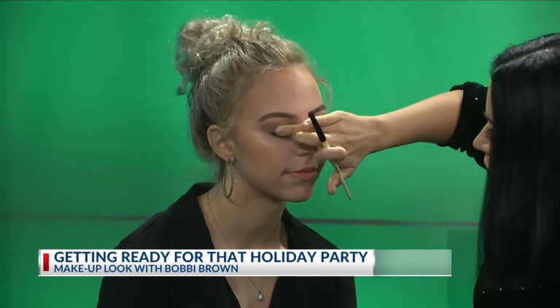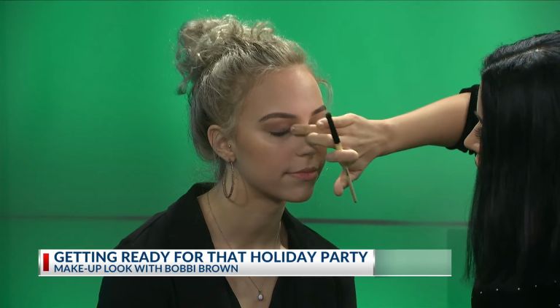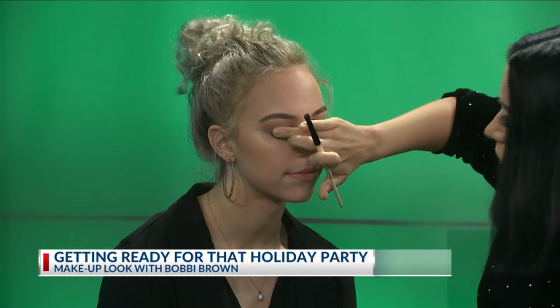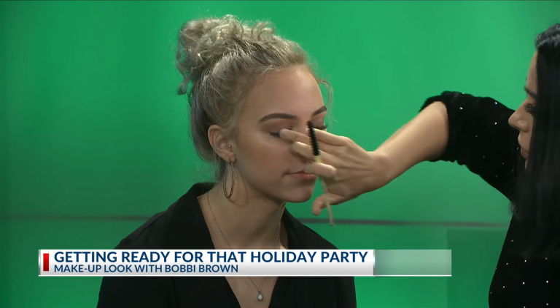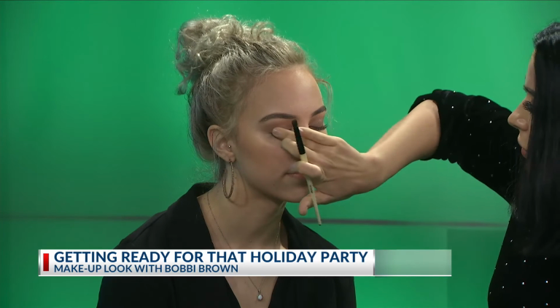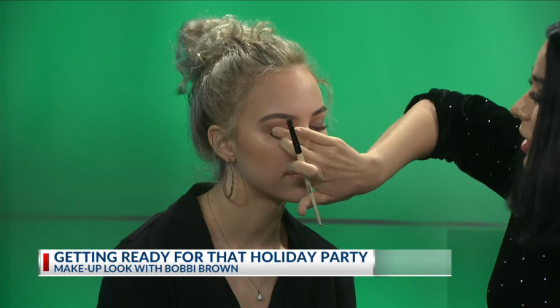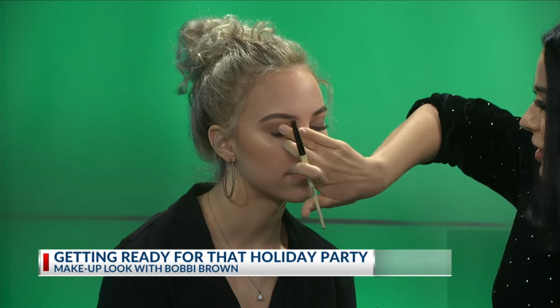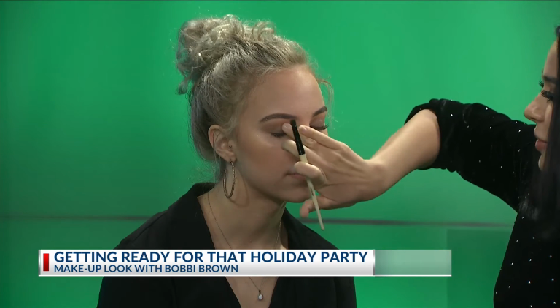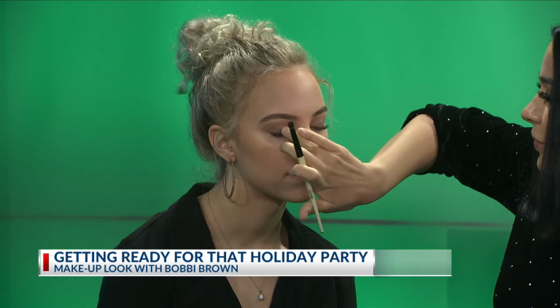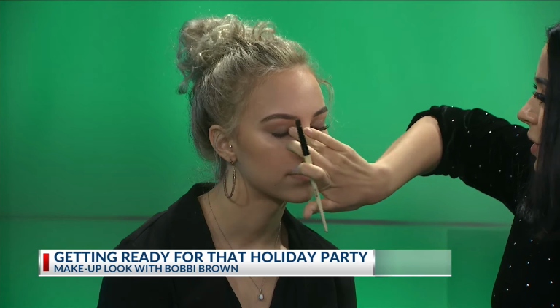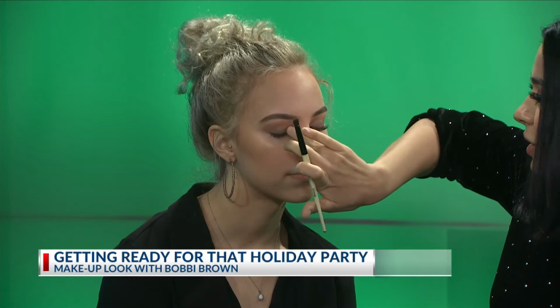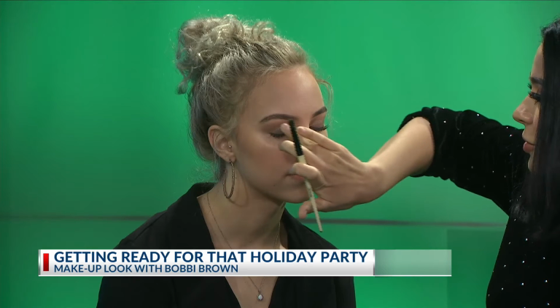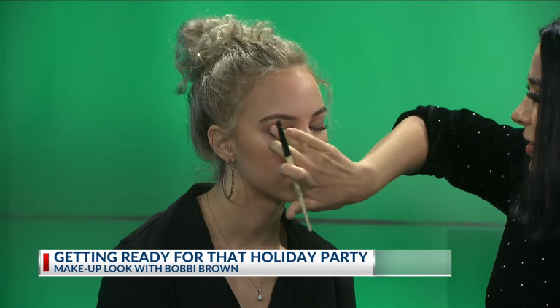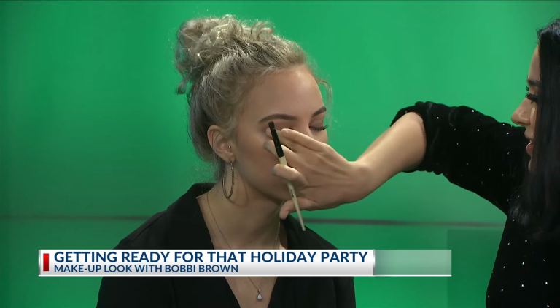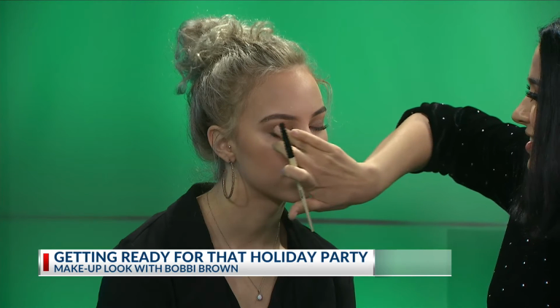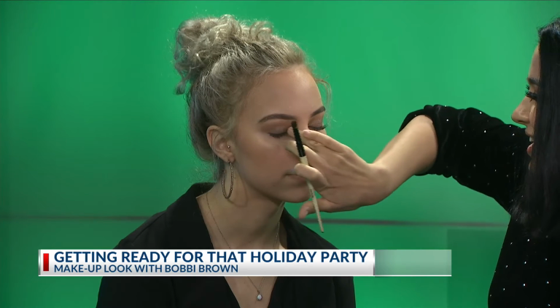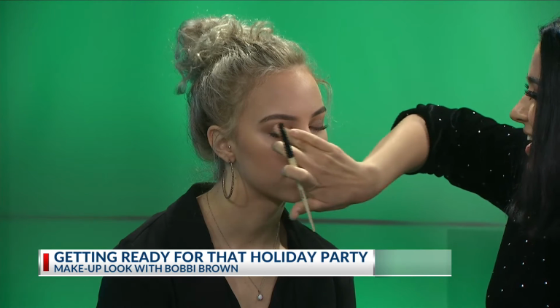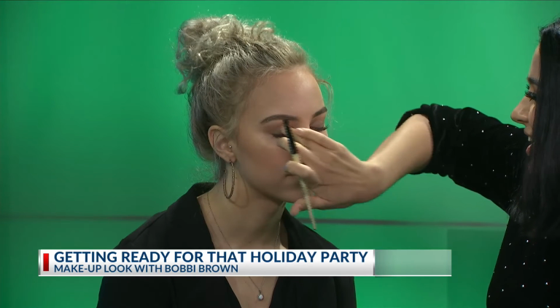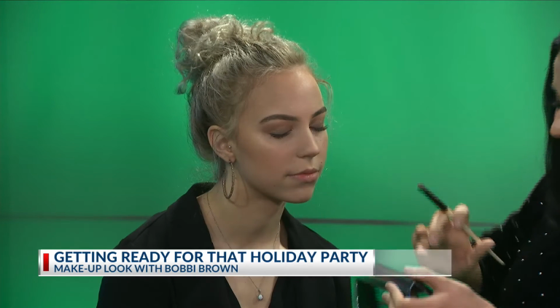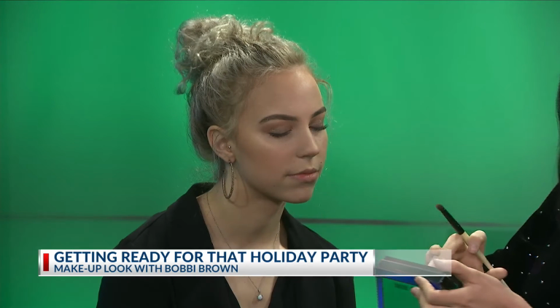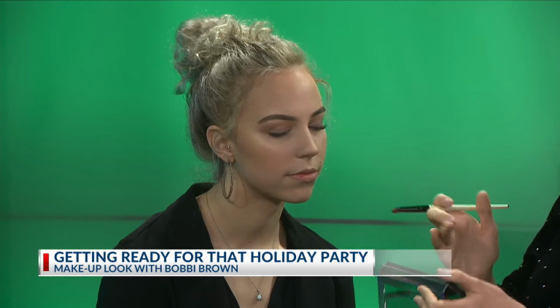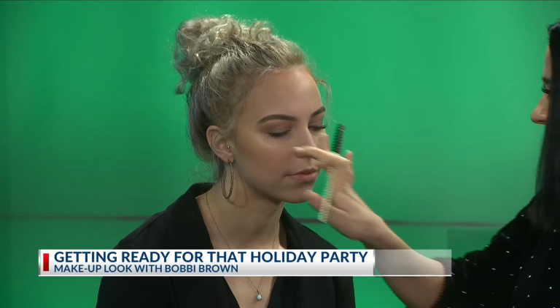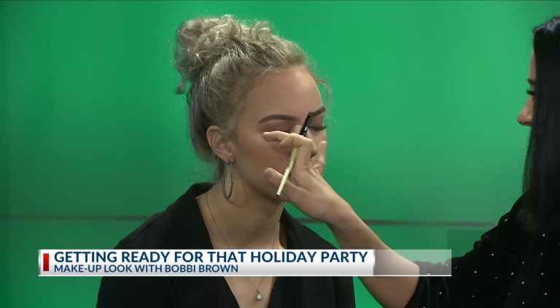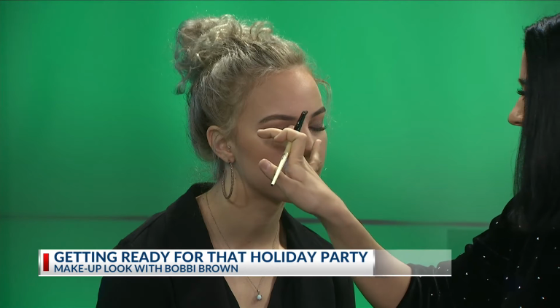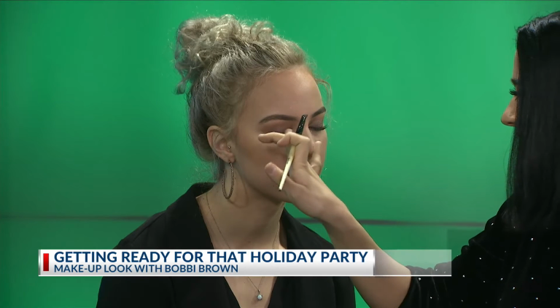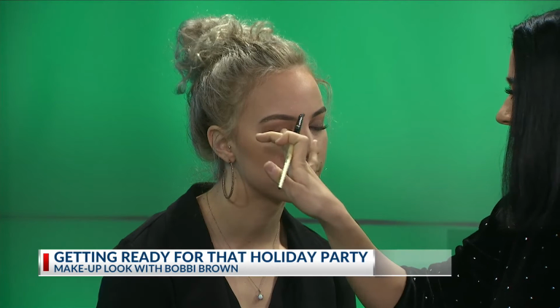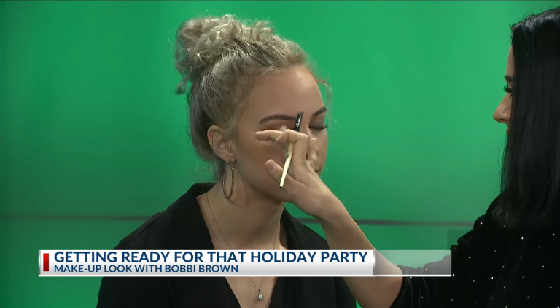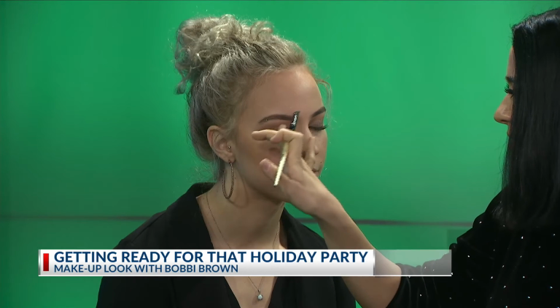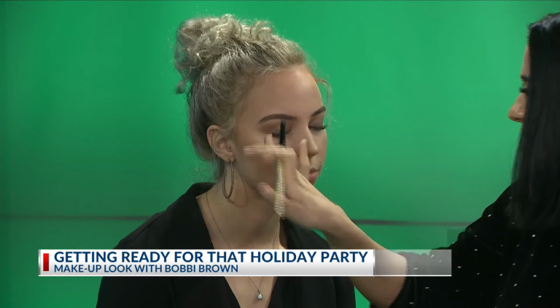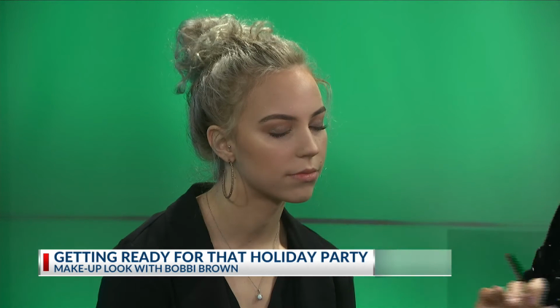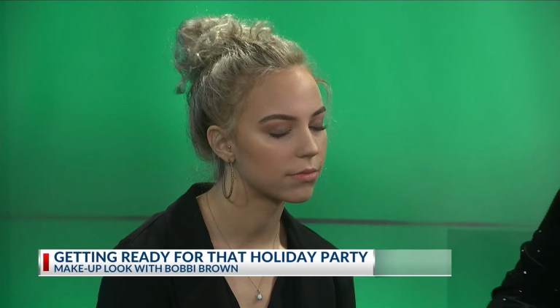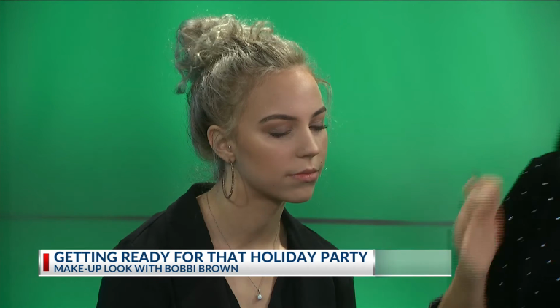I feel like that's kind of the trick — when it comes to these parties, you want to put all the makeup on, but you also don't want to look so different. If it's your work party, you don't want to look completely unlike how you do at work every day. Something to complement you but not look too different.